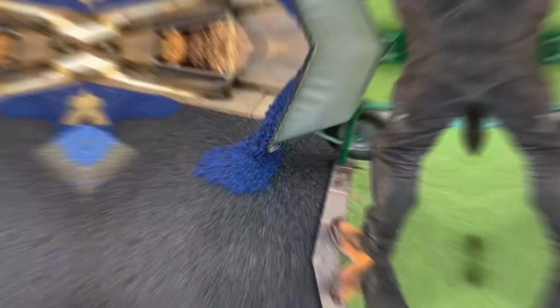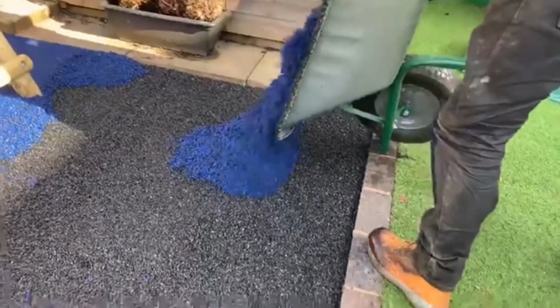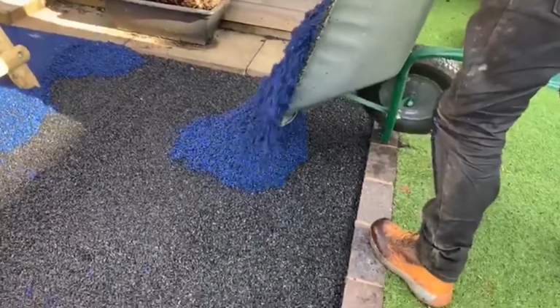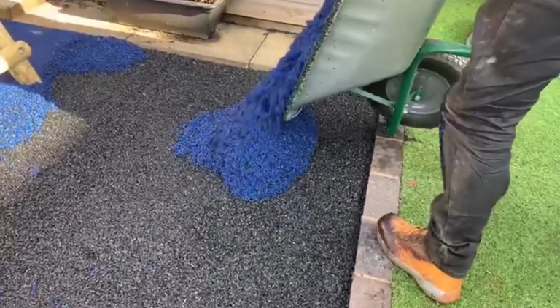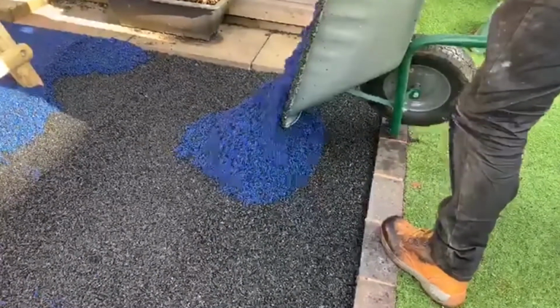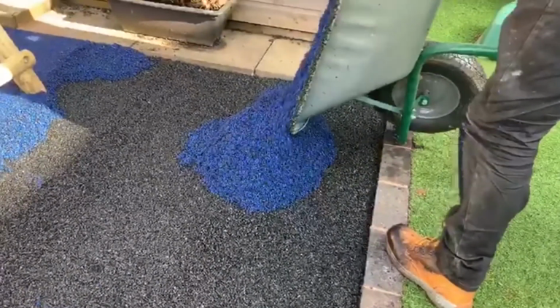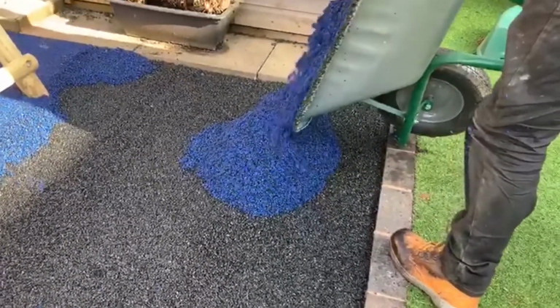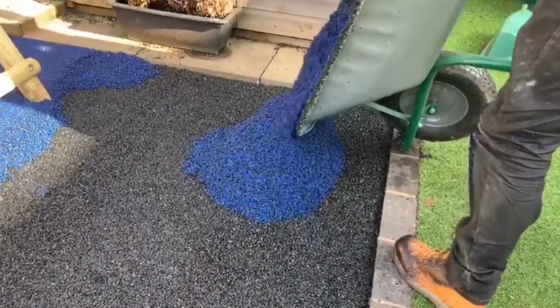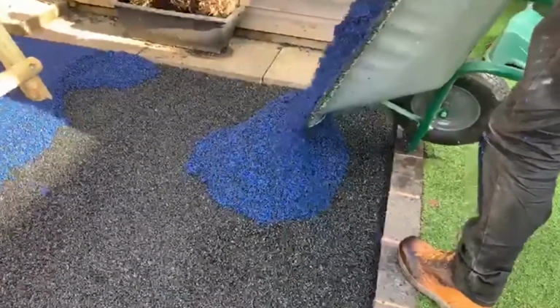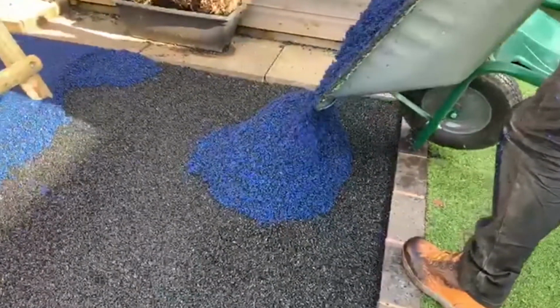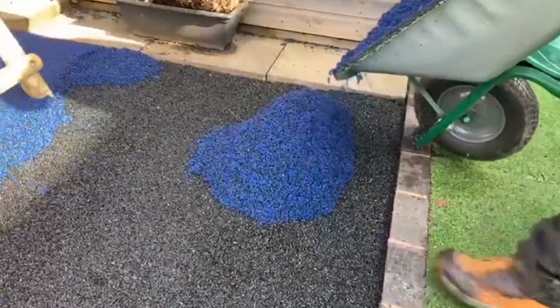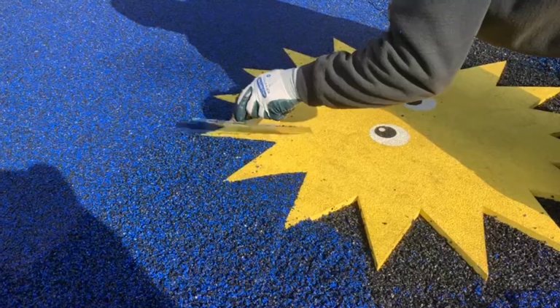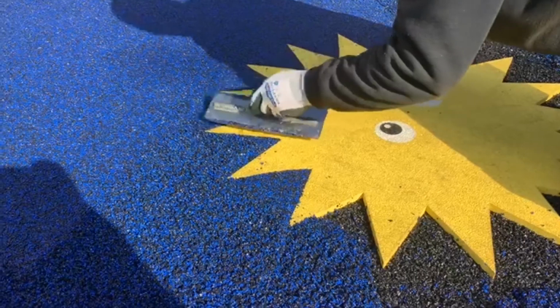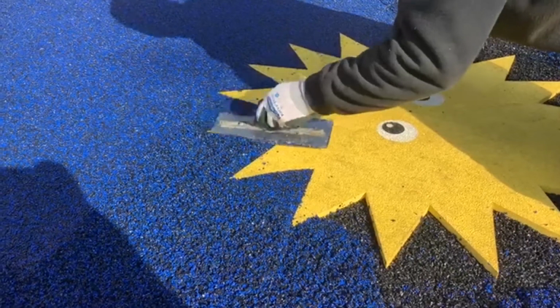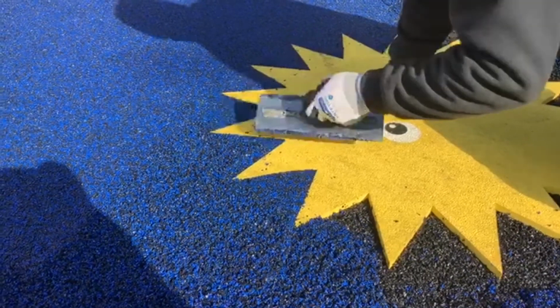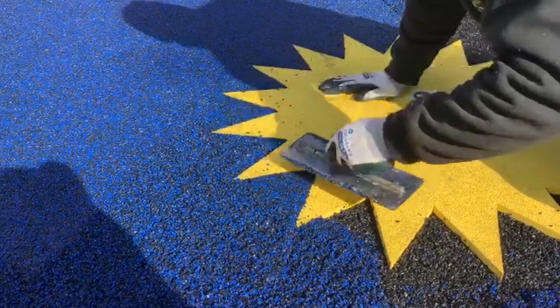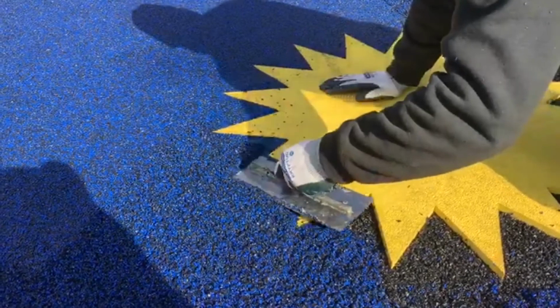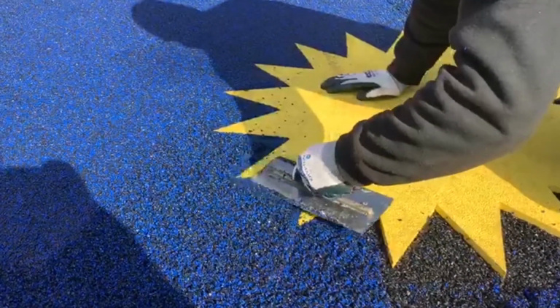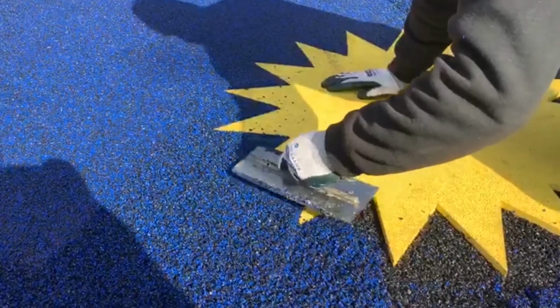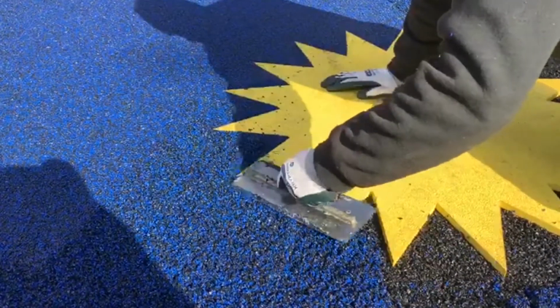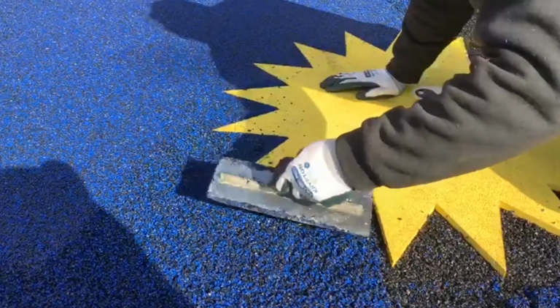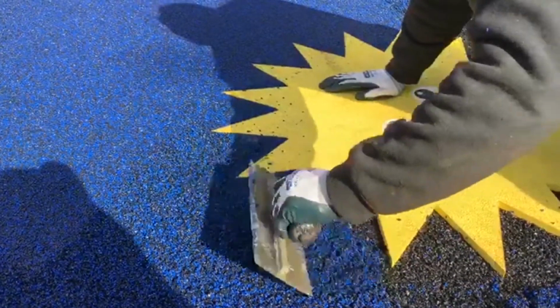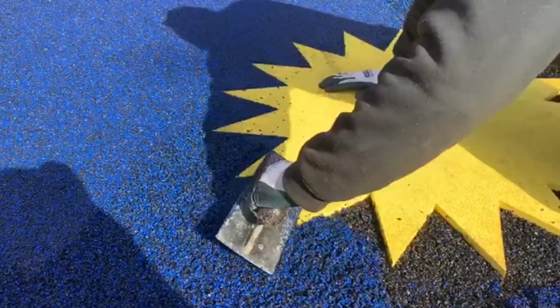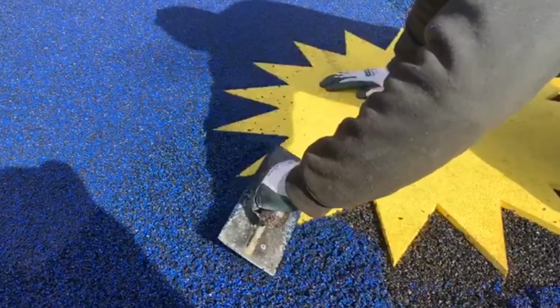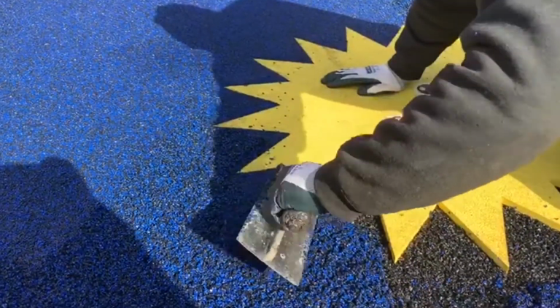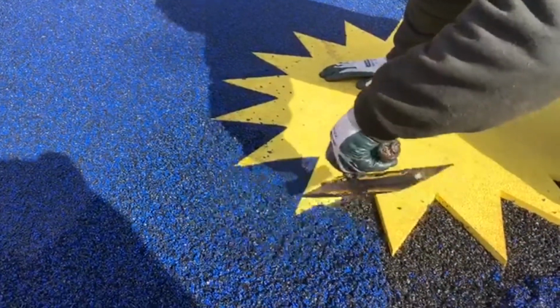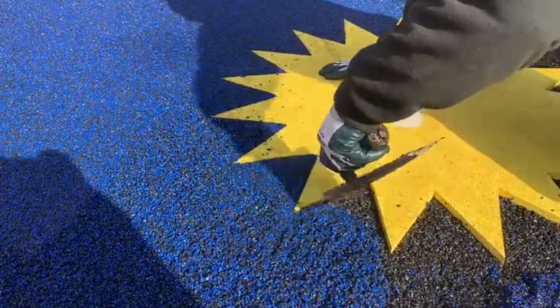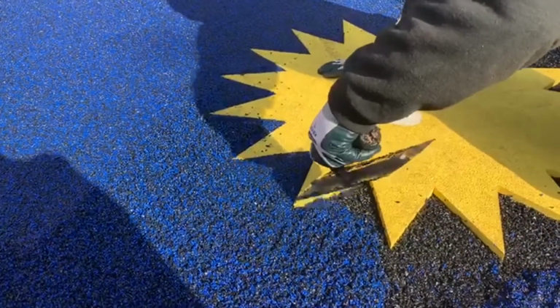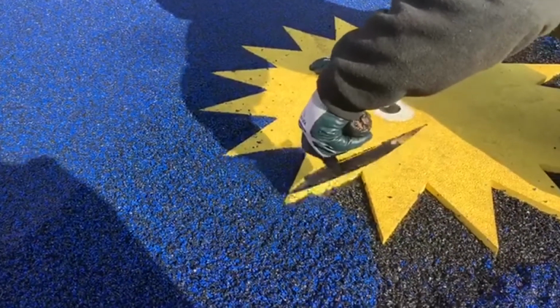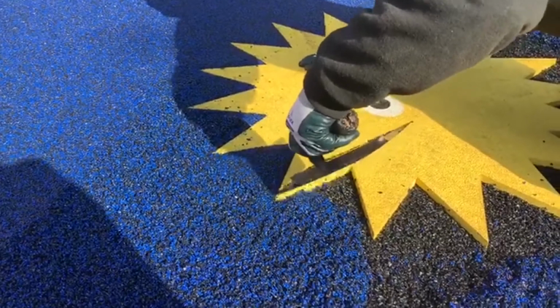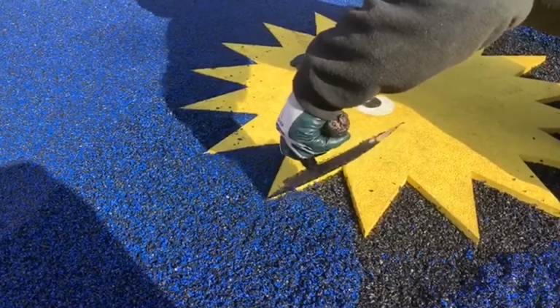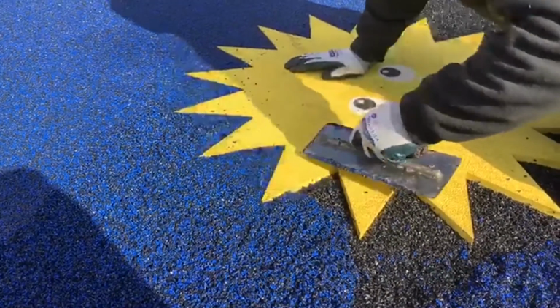The first big advantage of the wet pour flooring we install is the fact that it's a porous system, which actually allows water to simply drain through the surface during our more rainy seasons. This makes it a very well suited option for outdoor play areas, particularly in this country.